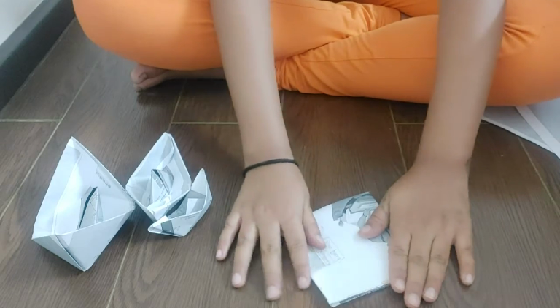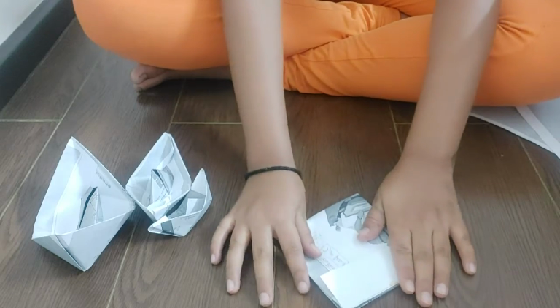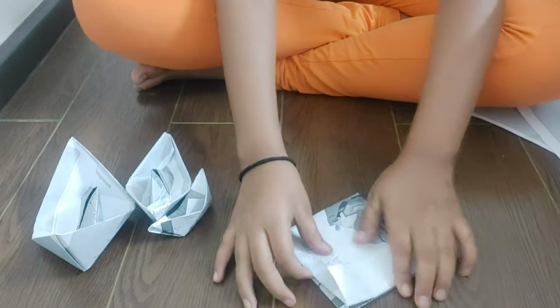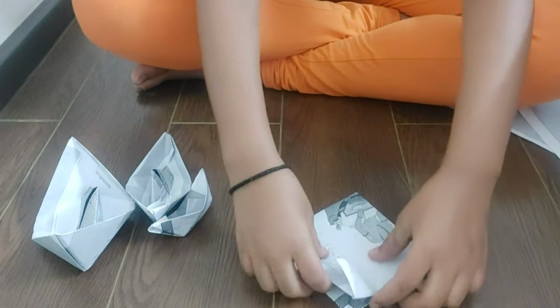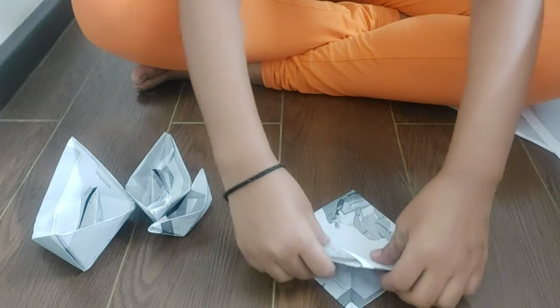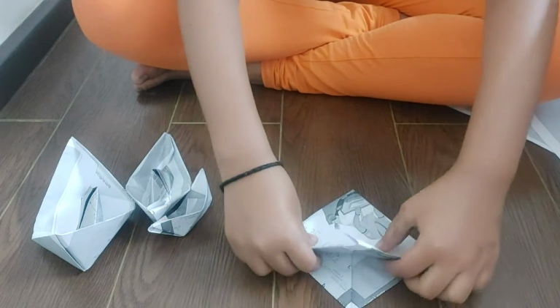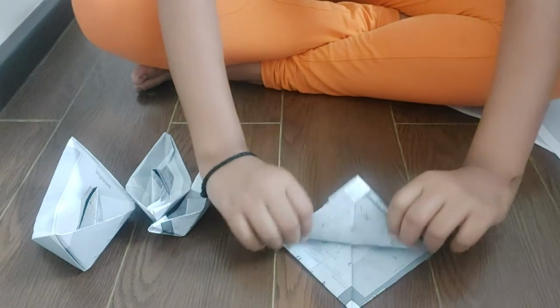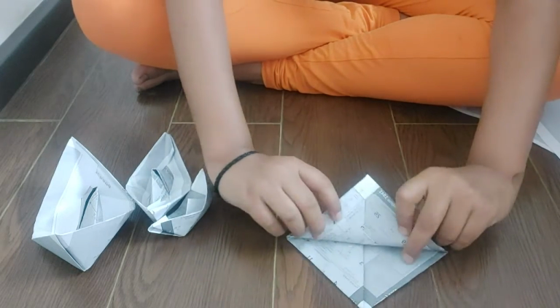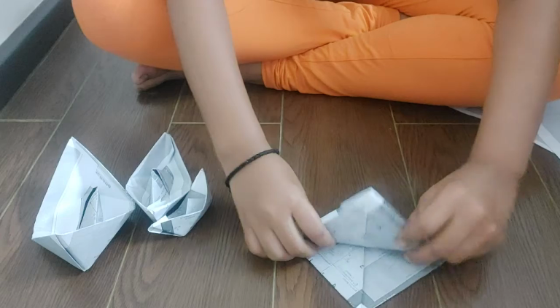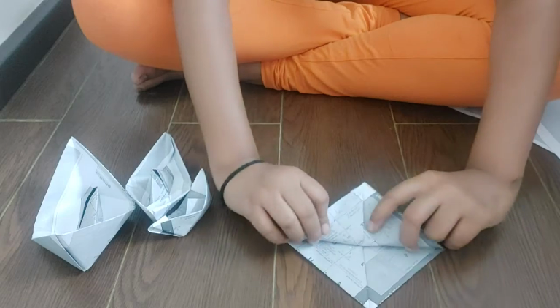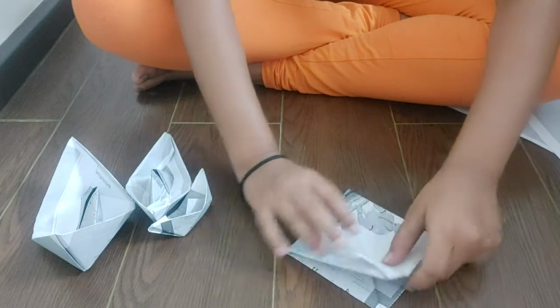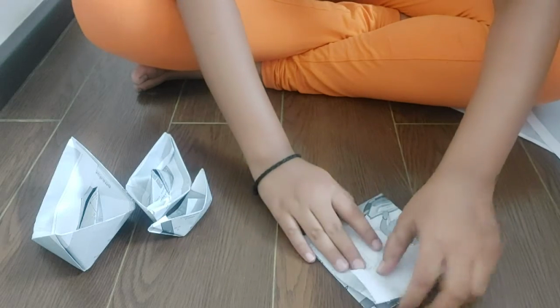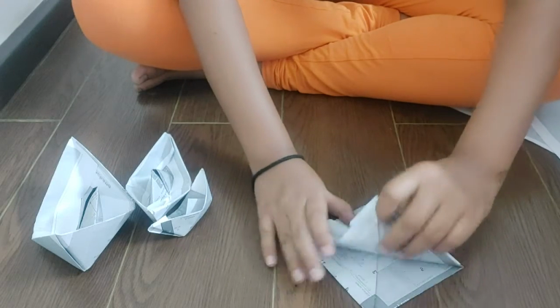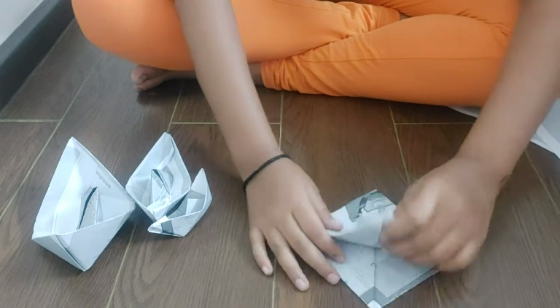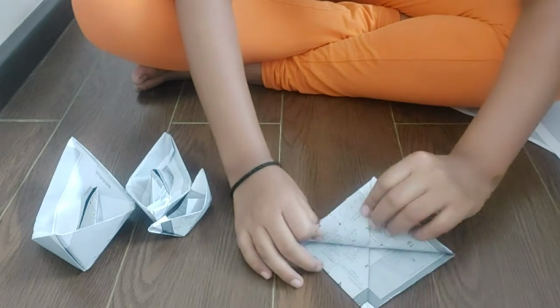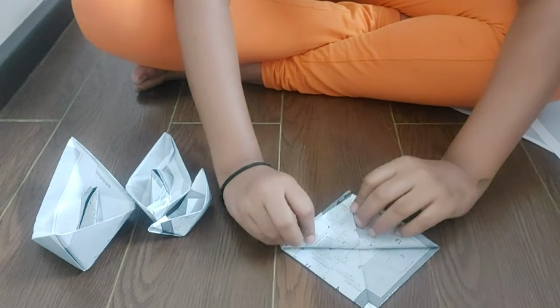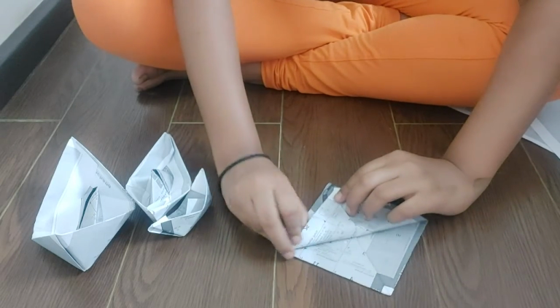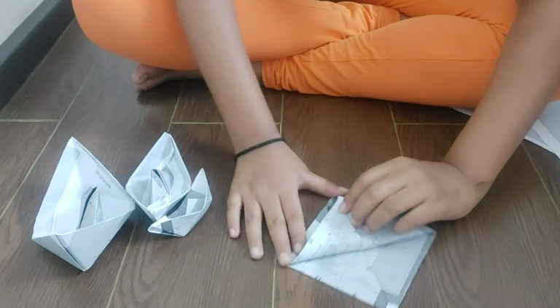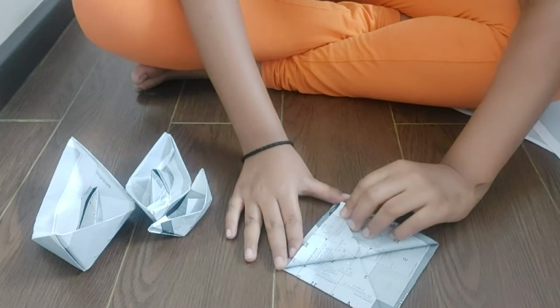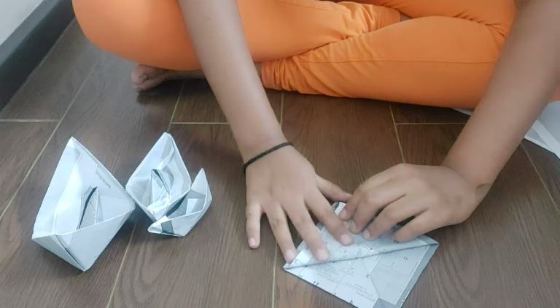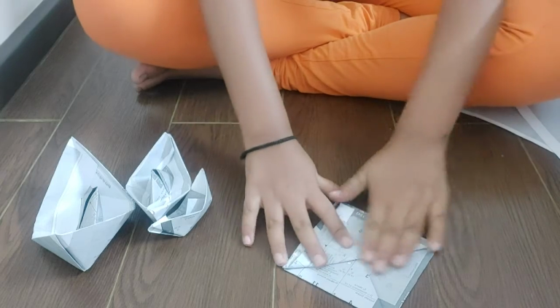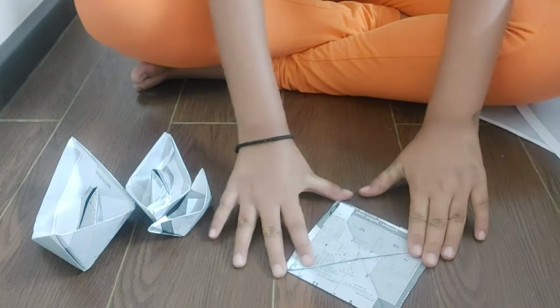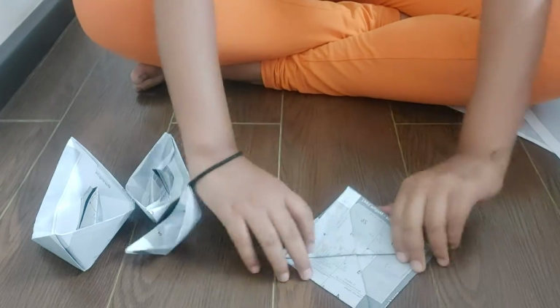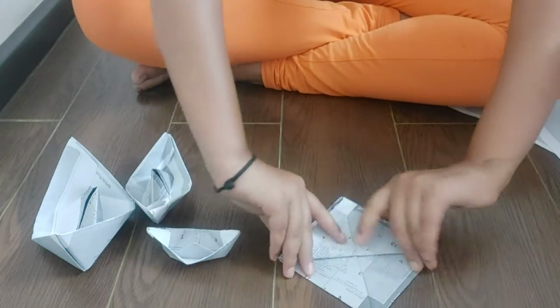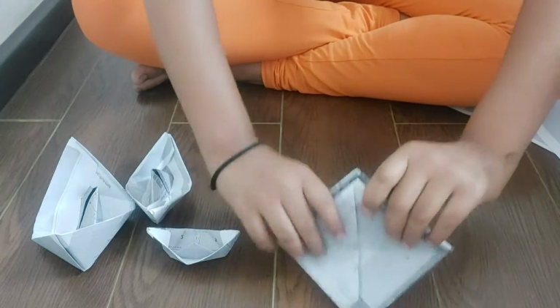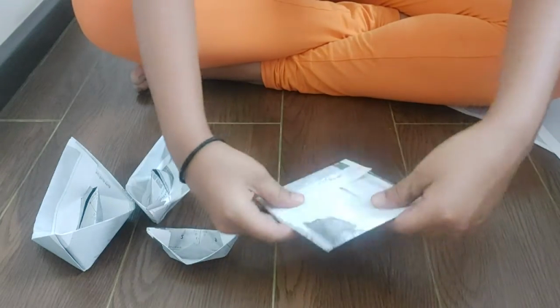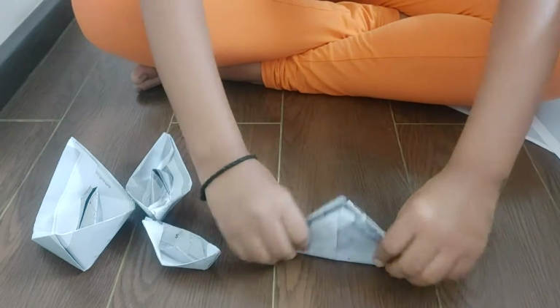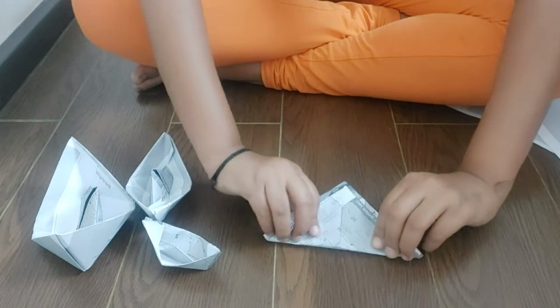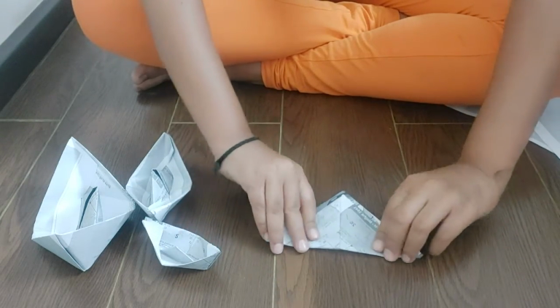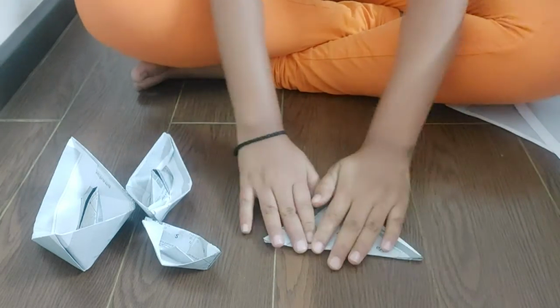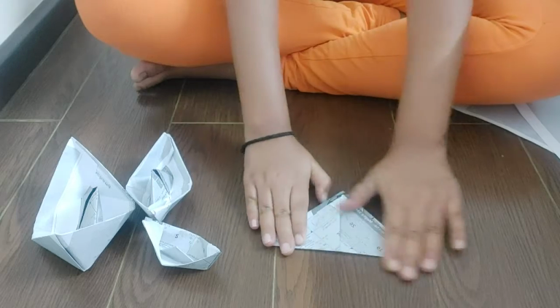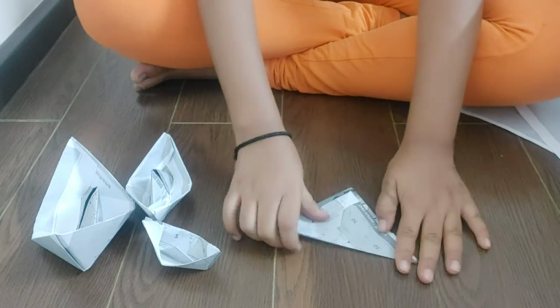Now we will fold from here. Done. Now from the back side also we will do the same thing. Here also. Done.